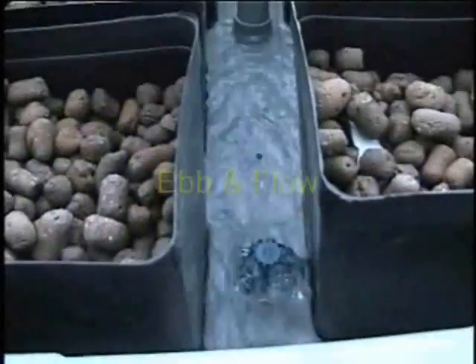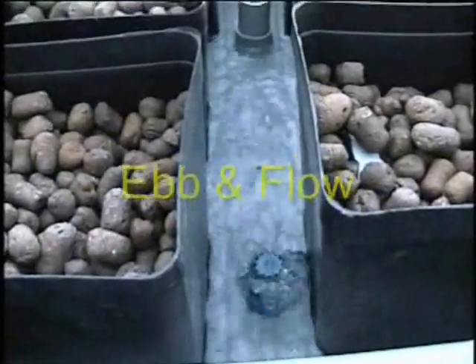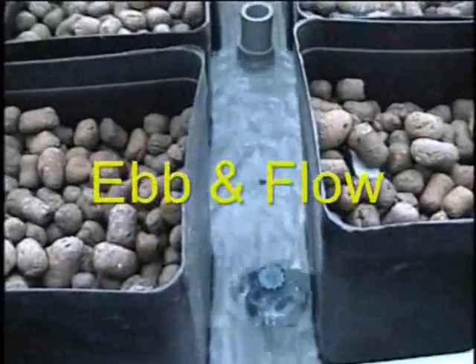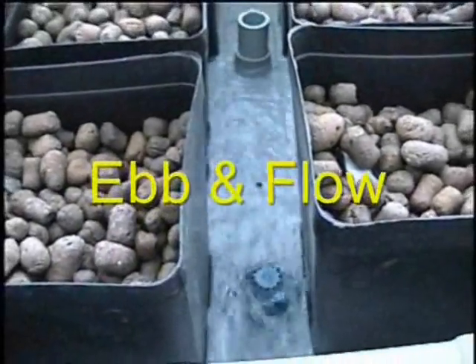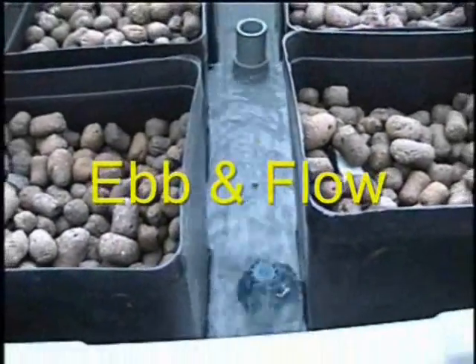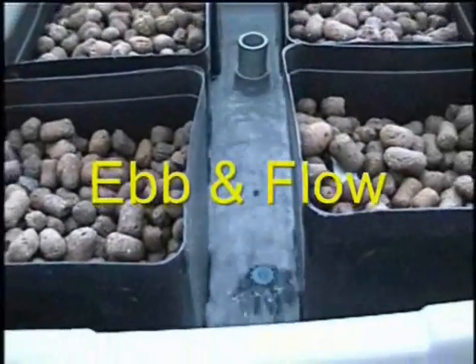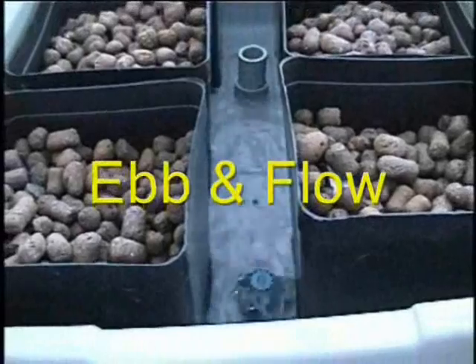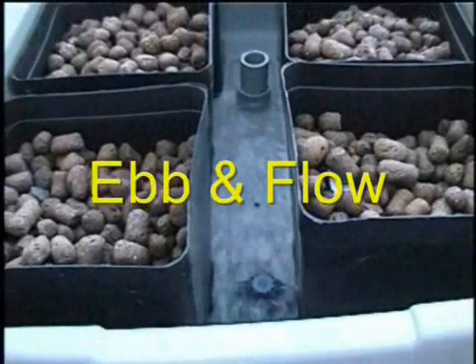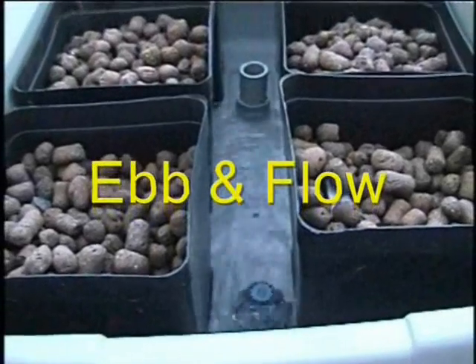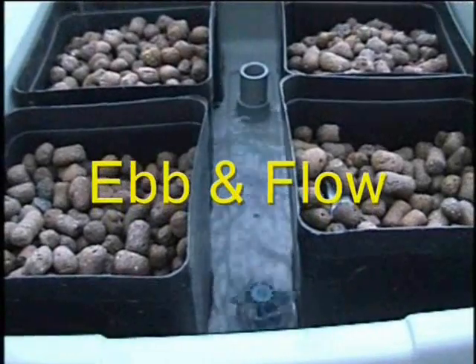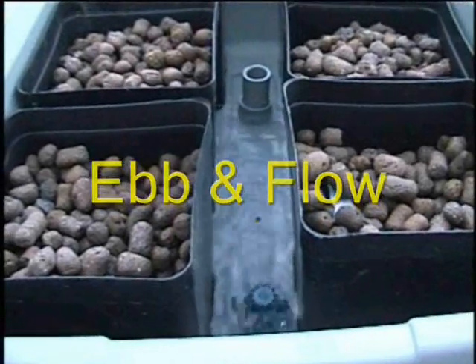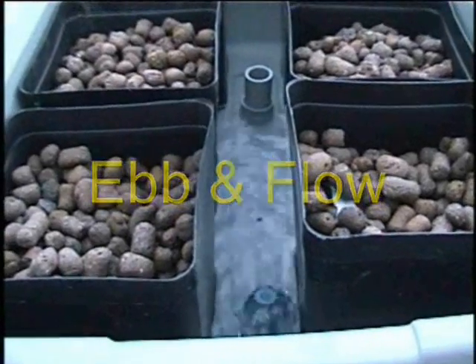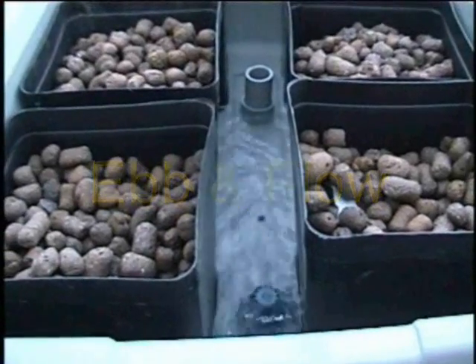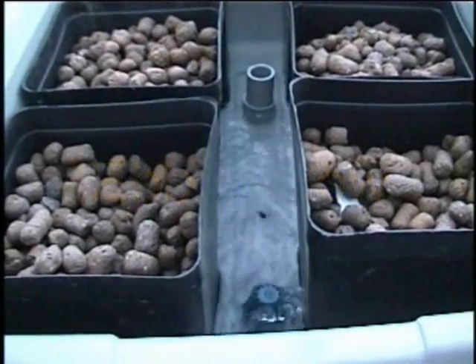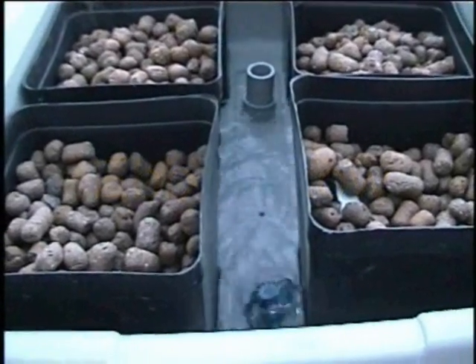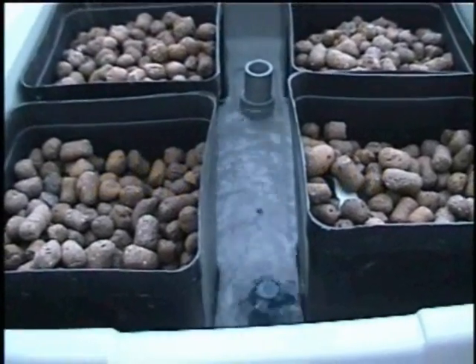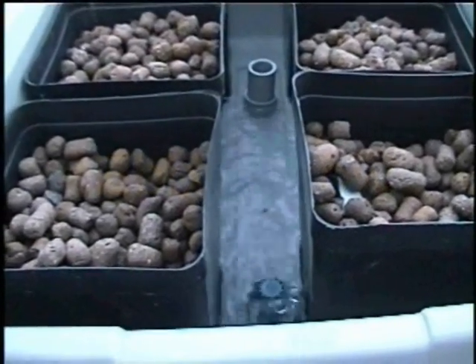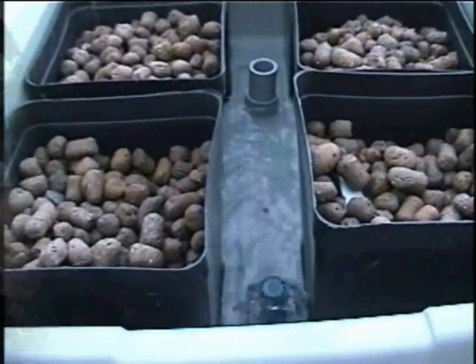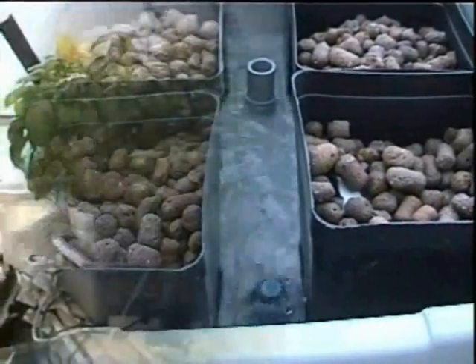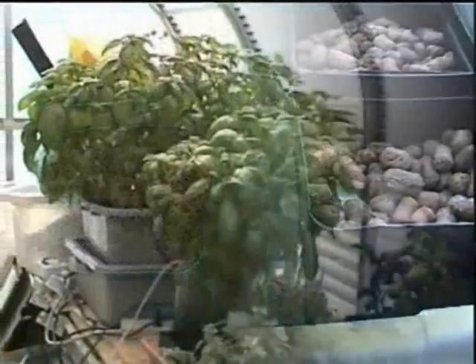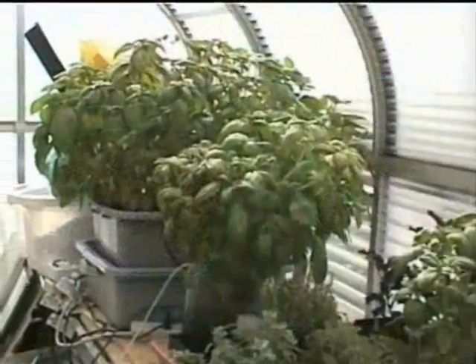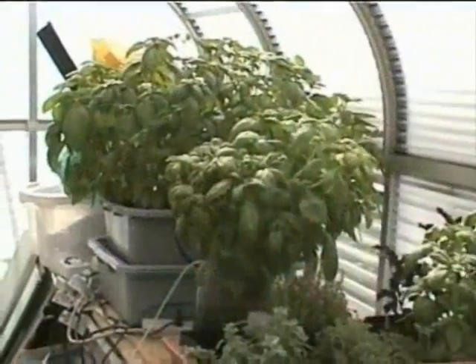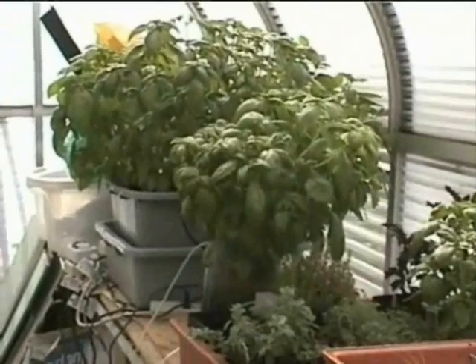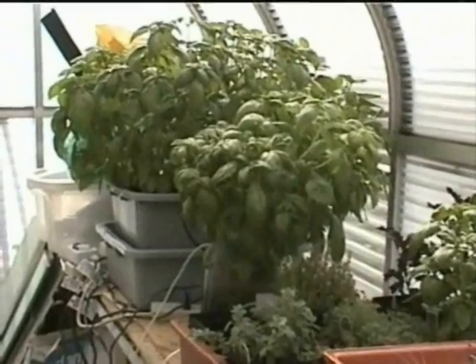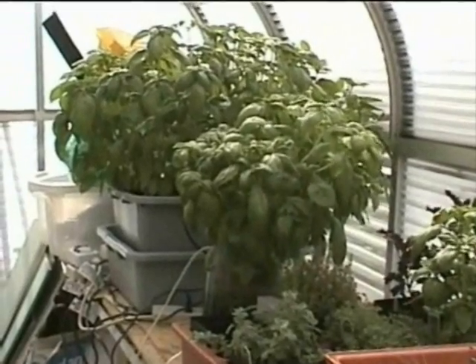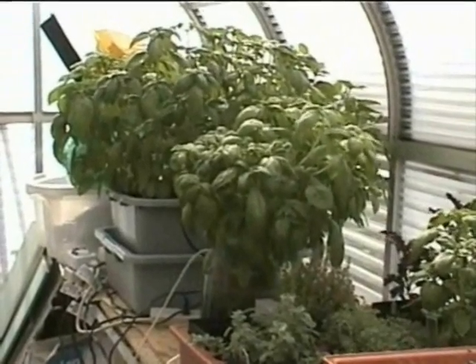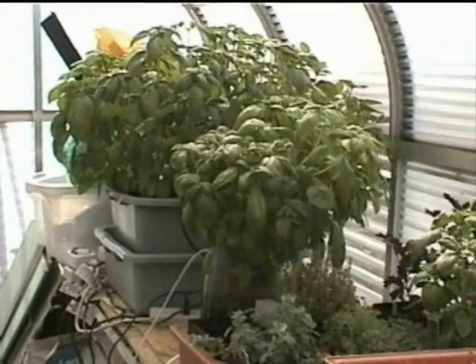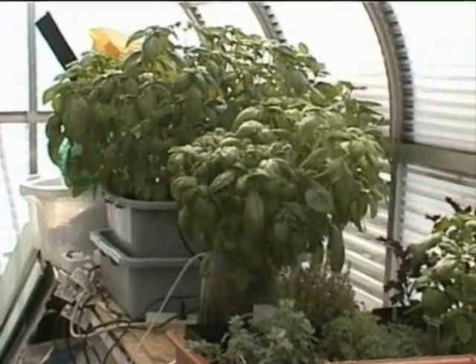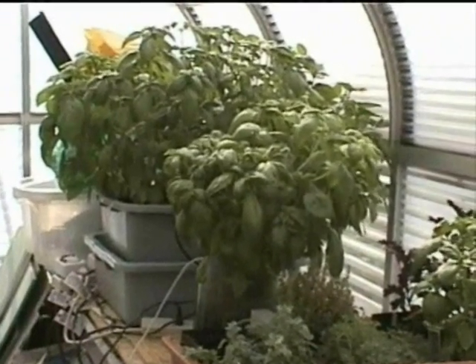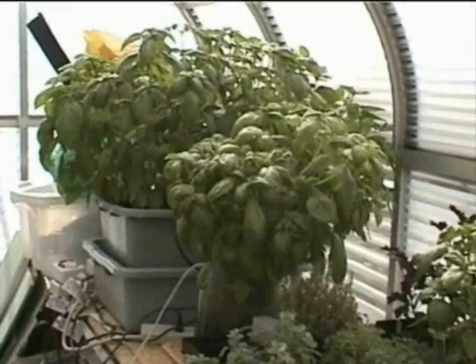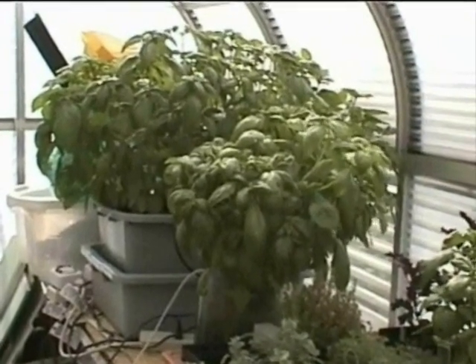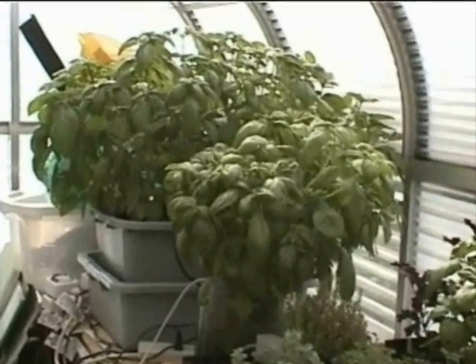Ebb and flow systems are among the most popular hobby systems. They are very easy to maintain and generally provide exceptional results.